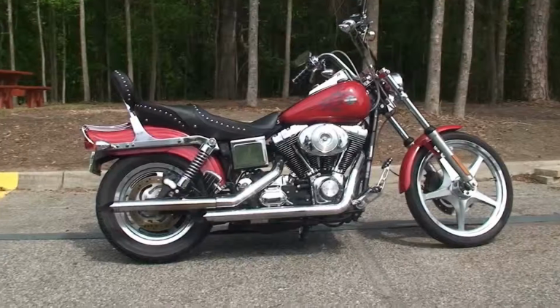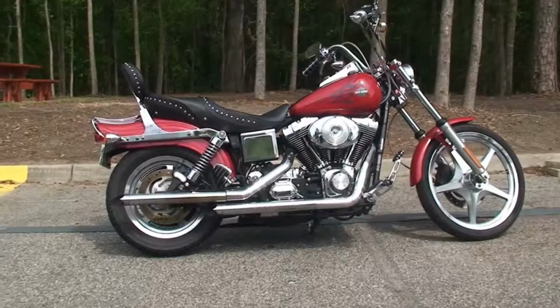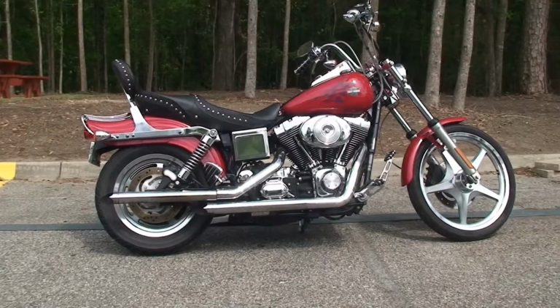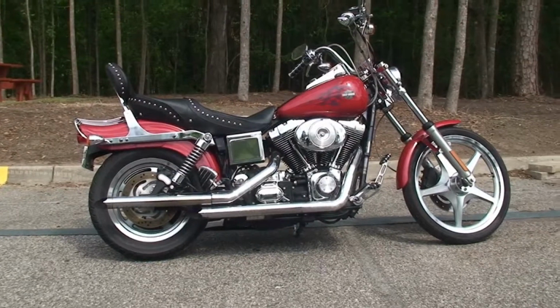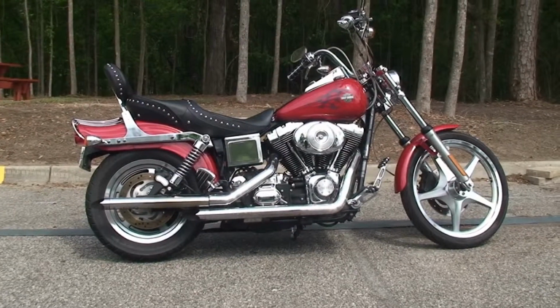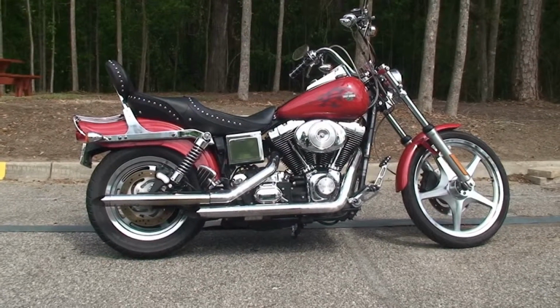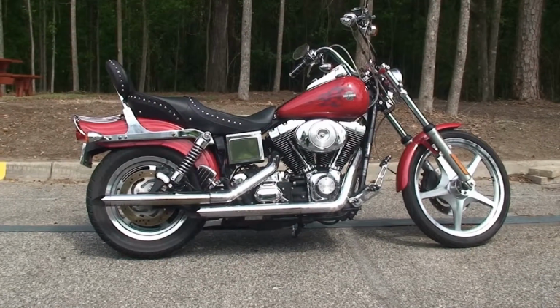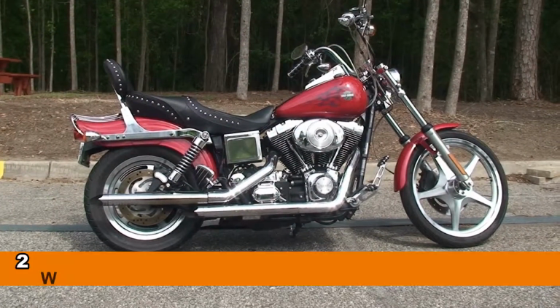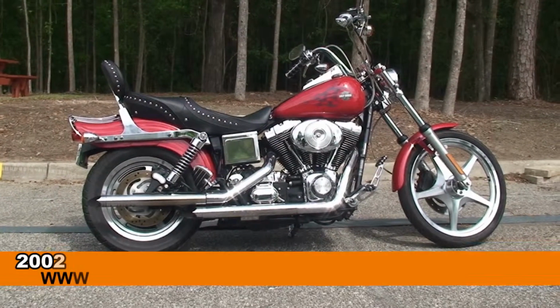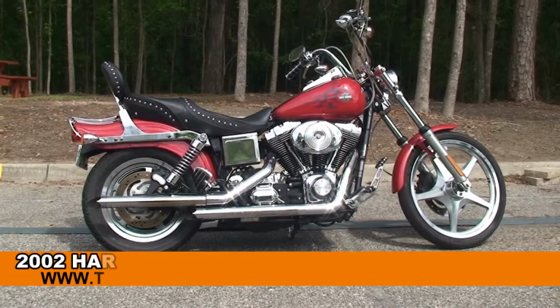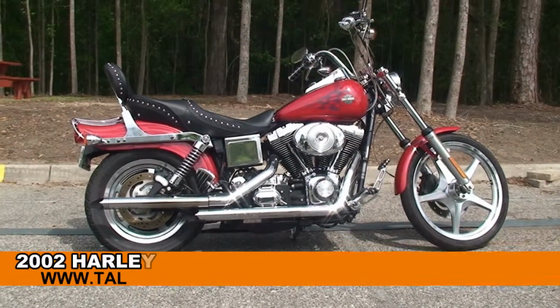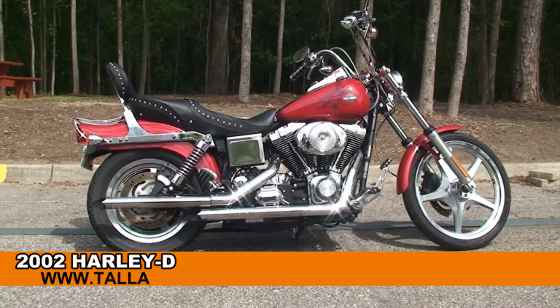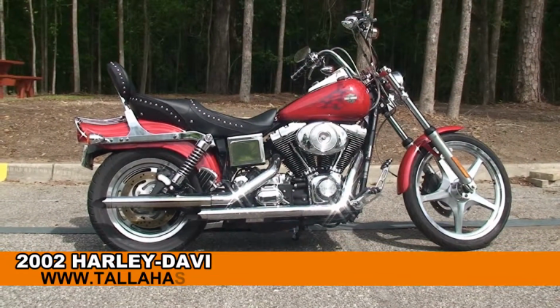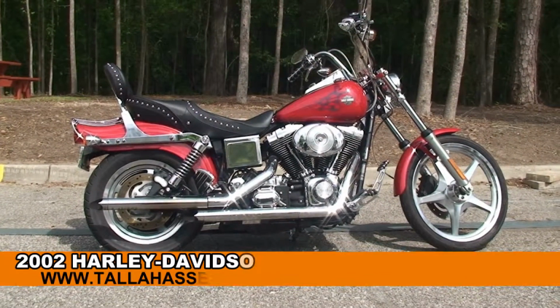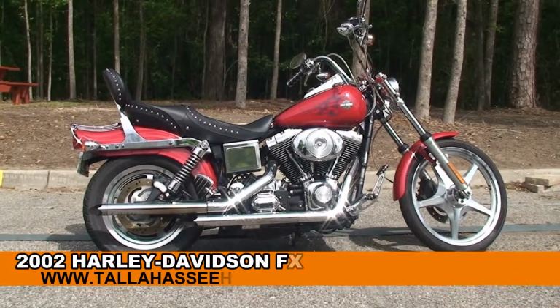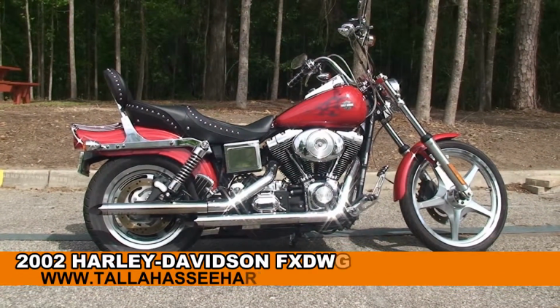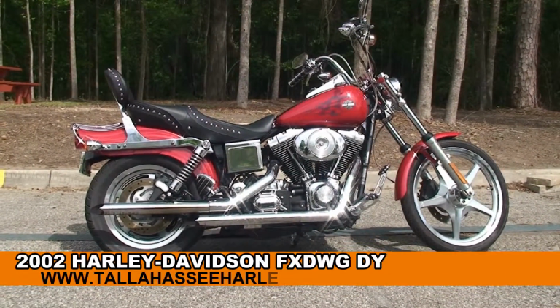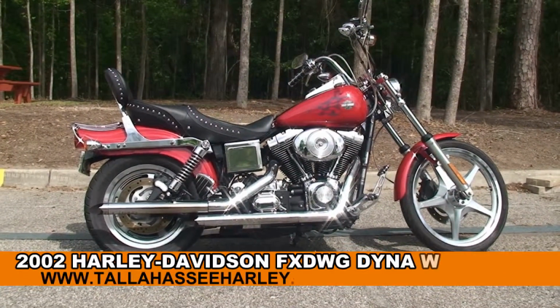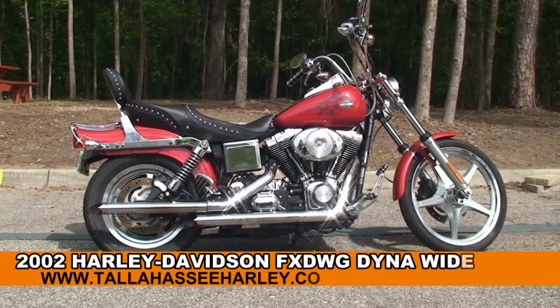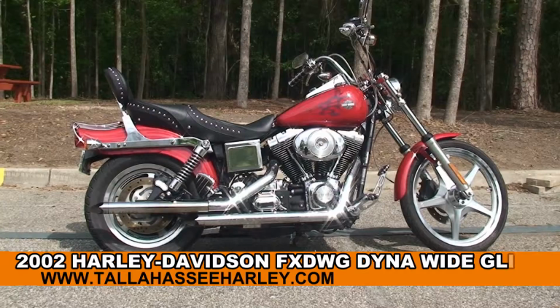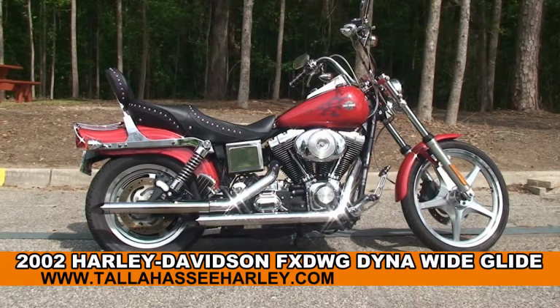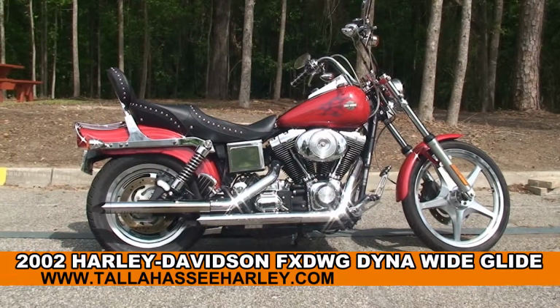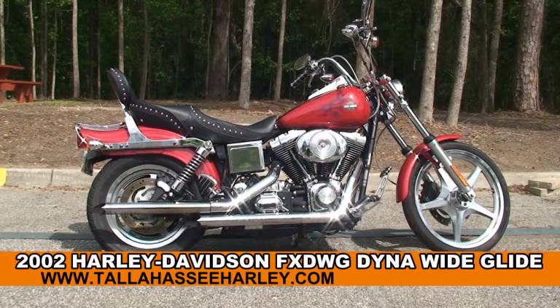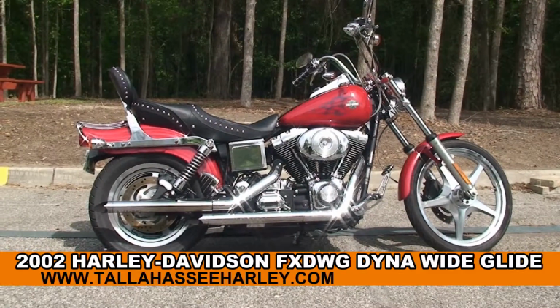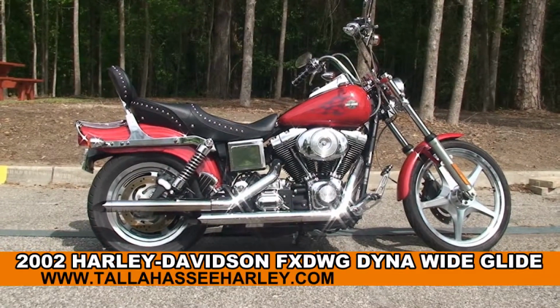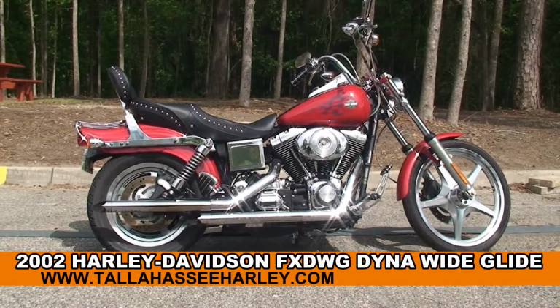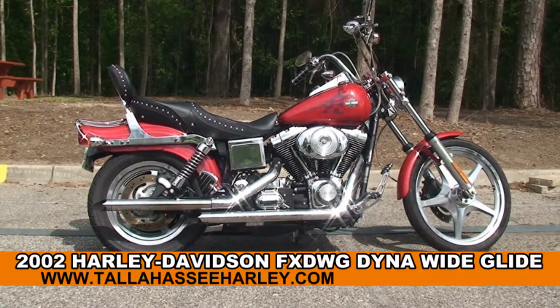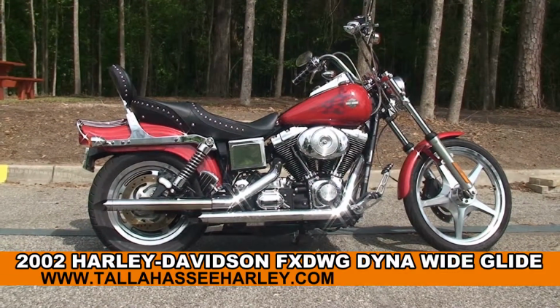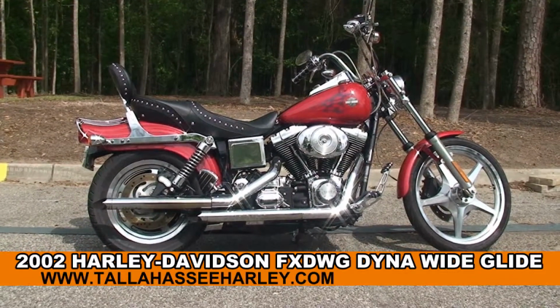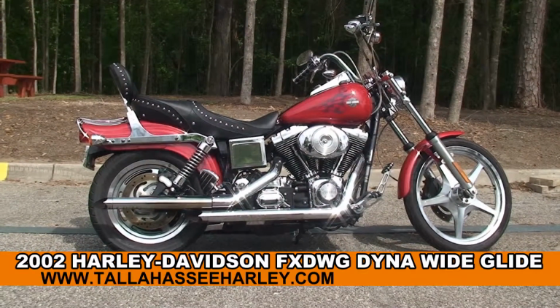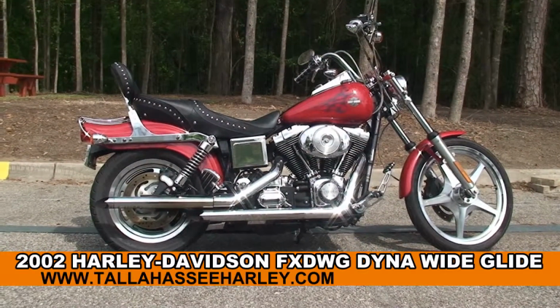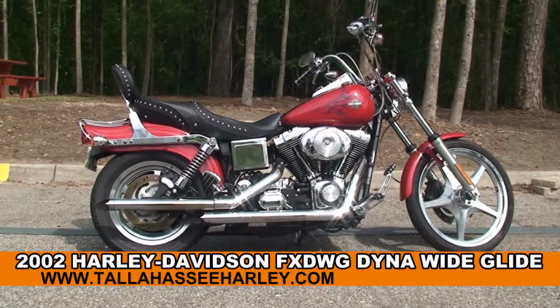Welcome everyone to the world famous Tallahassee Harley-Davidson. Today I've got for you this dynamite used 2002 Dyna Wide Glide.